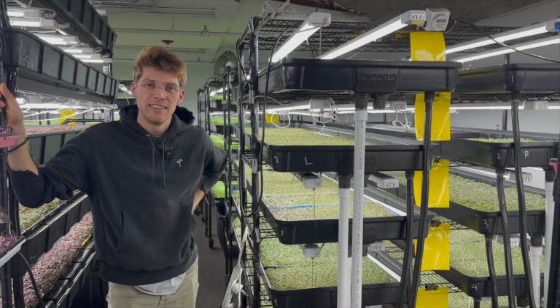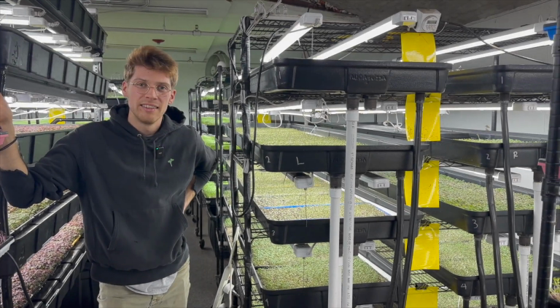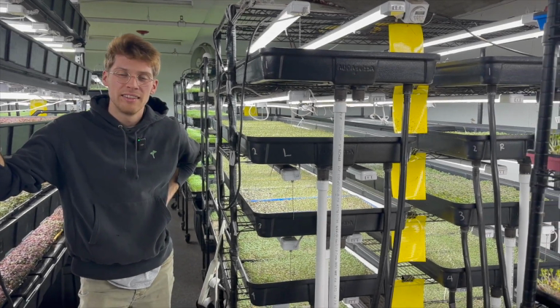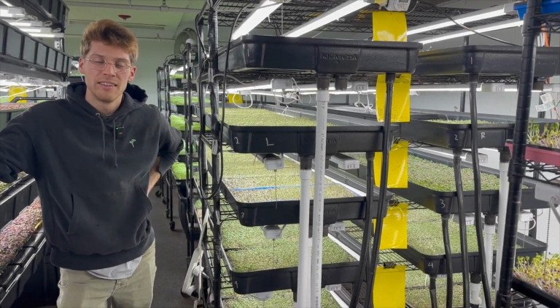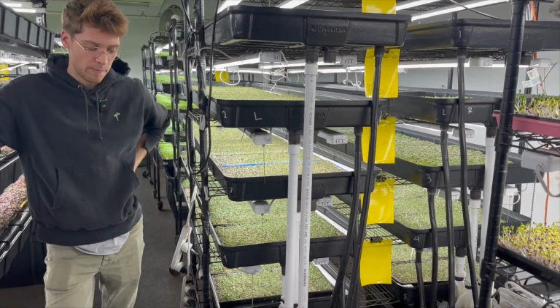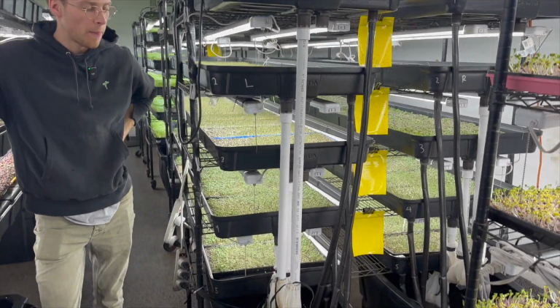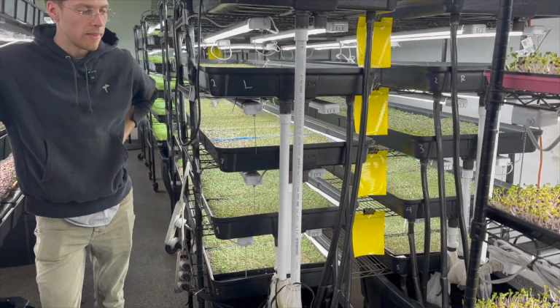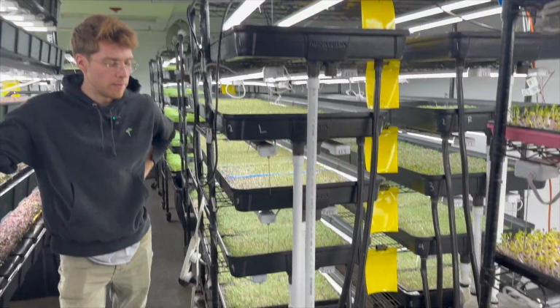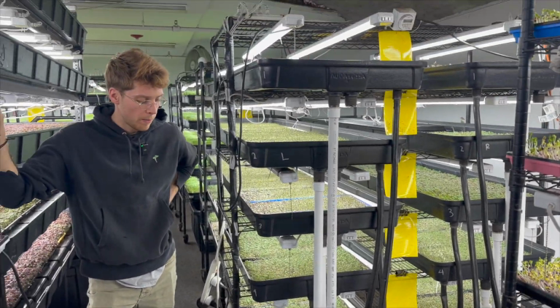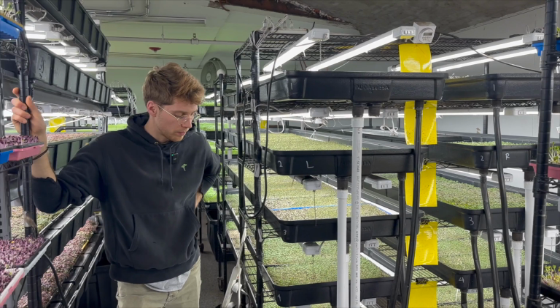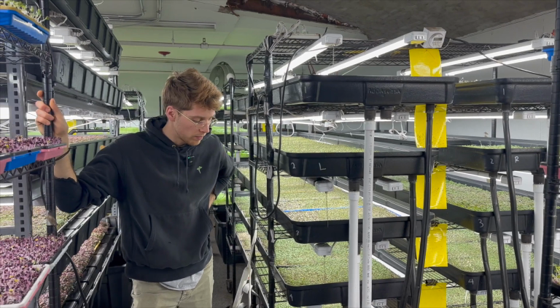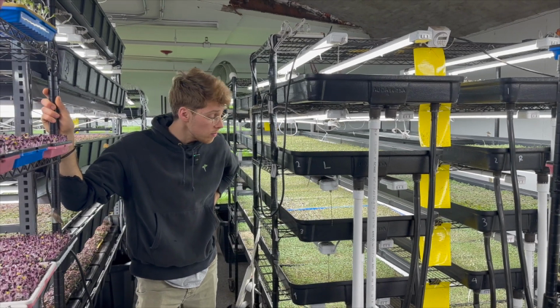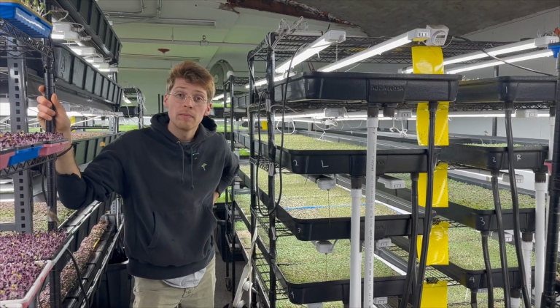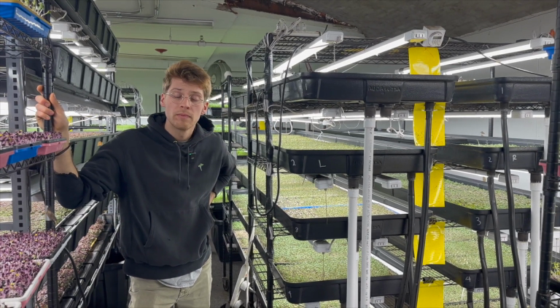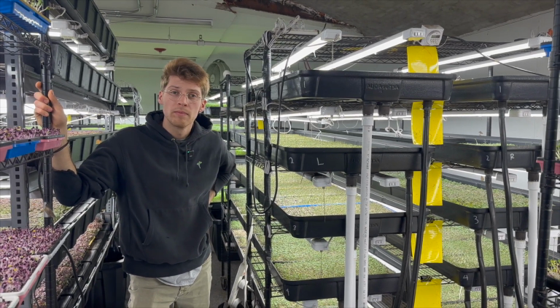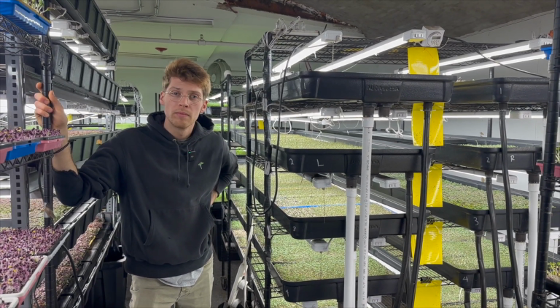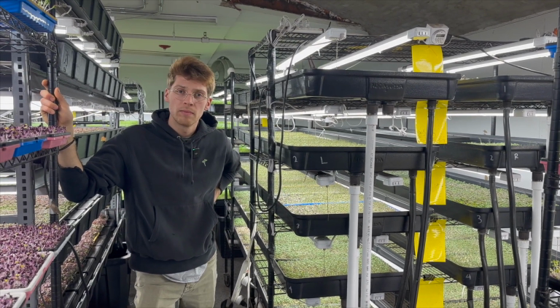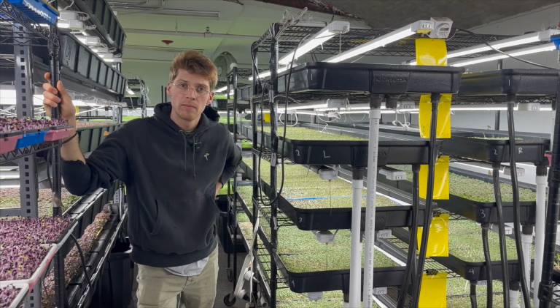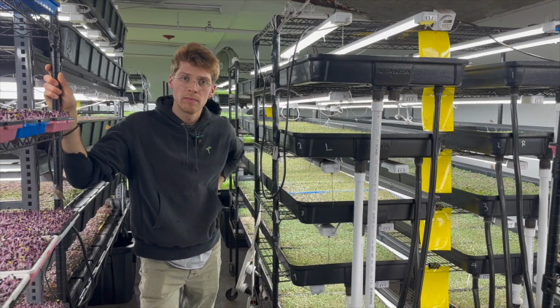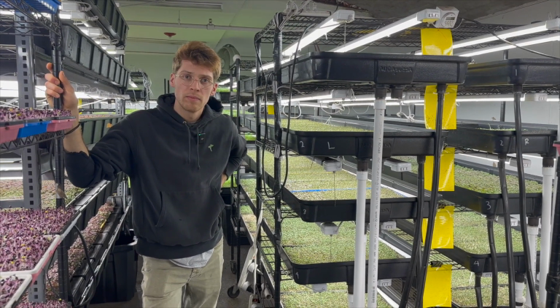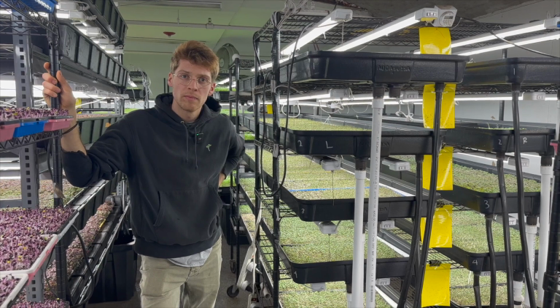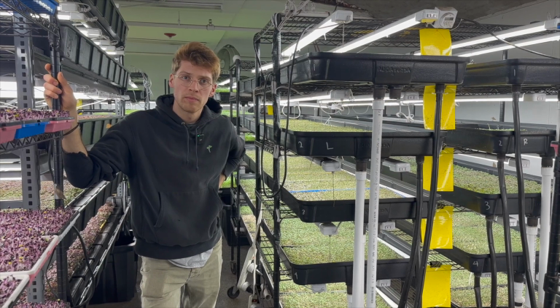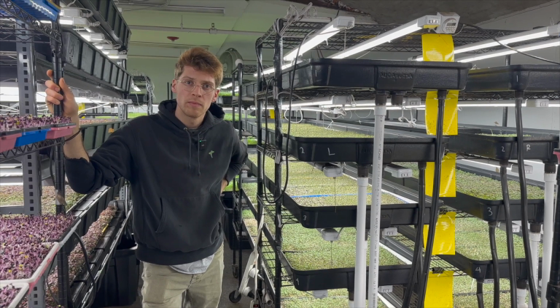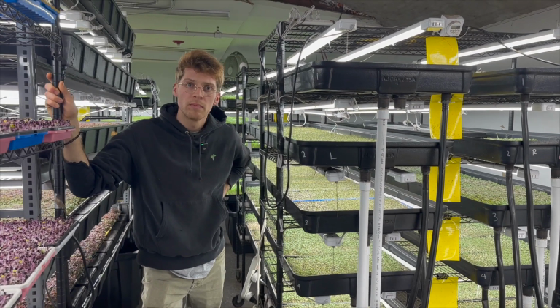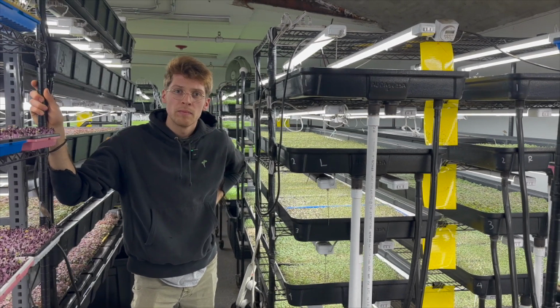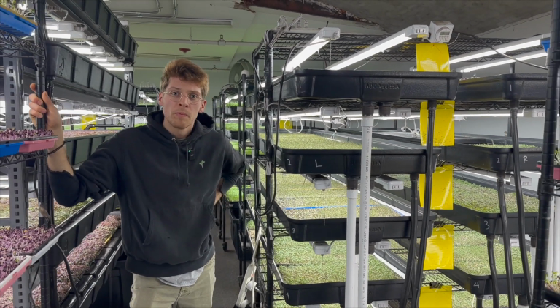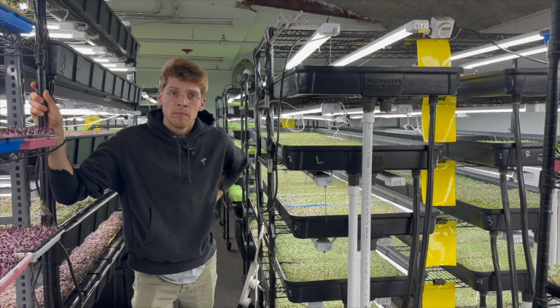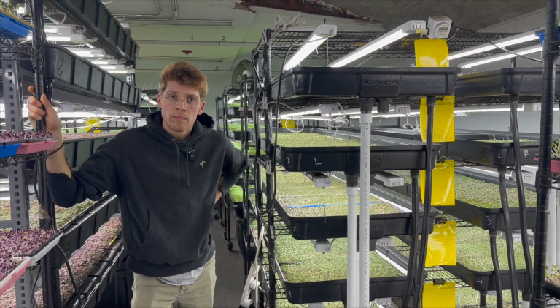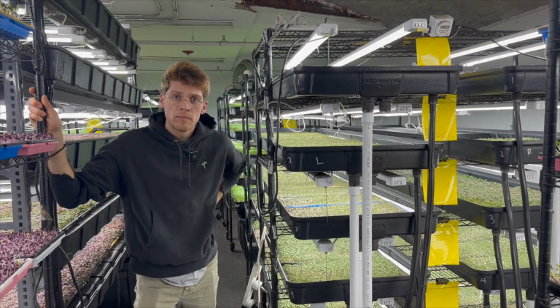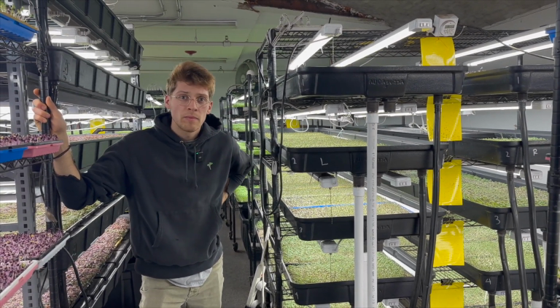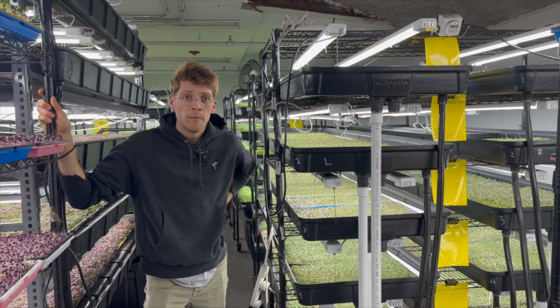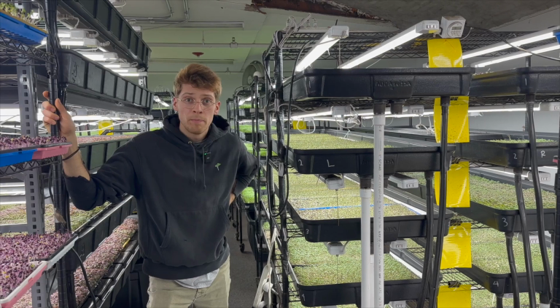But in terms of production, the watering system you have is very unique. I've never seen this anywhere else. It seems like you have a semi-automated system and I'd love to hear more about how you created this and how it works and why you chose this route.